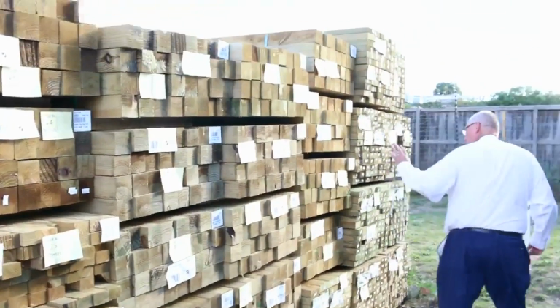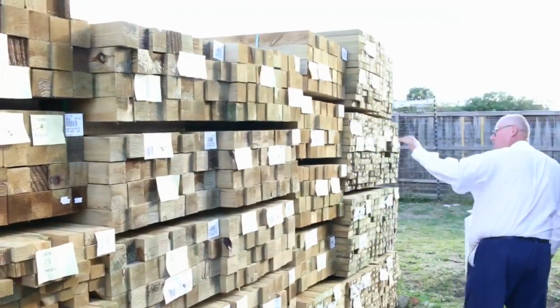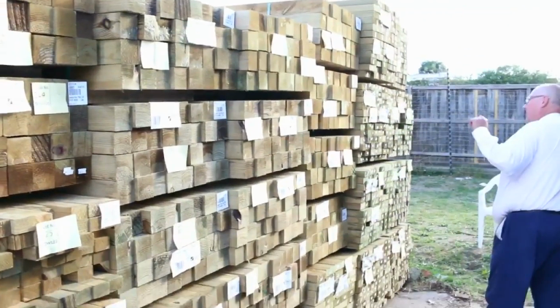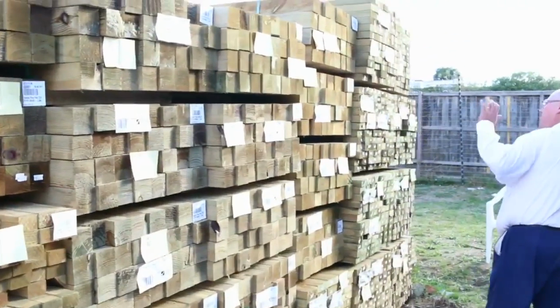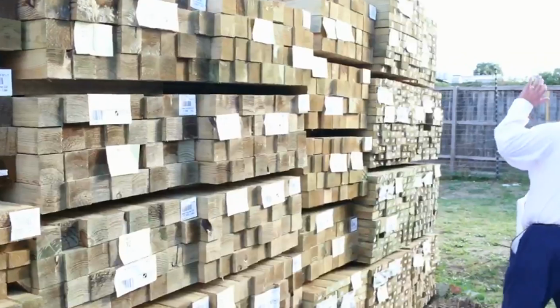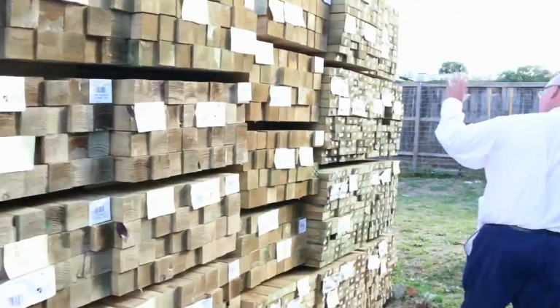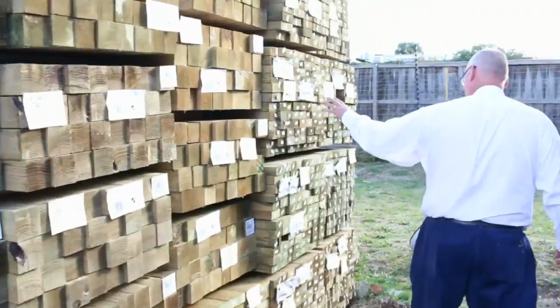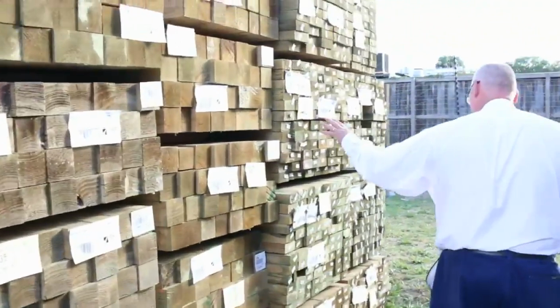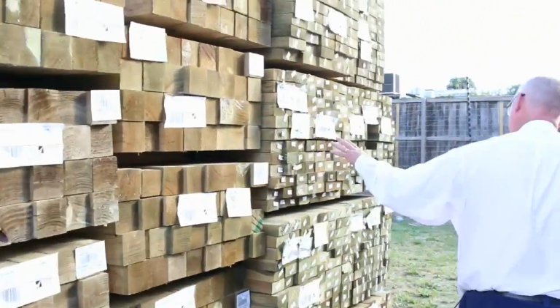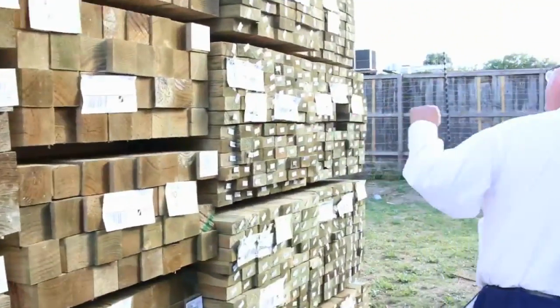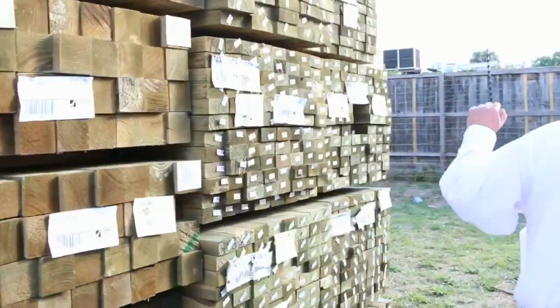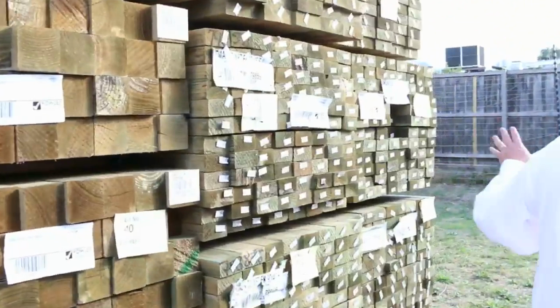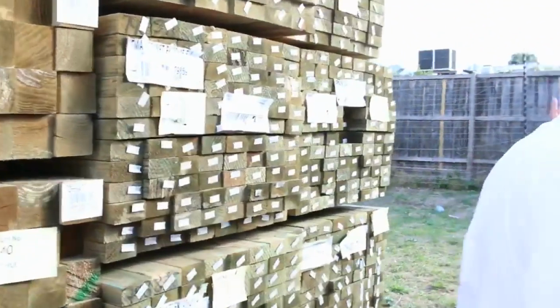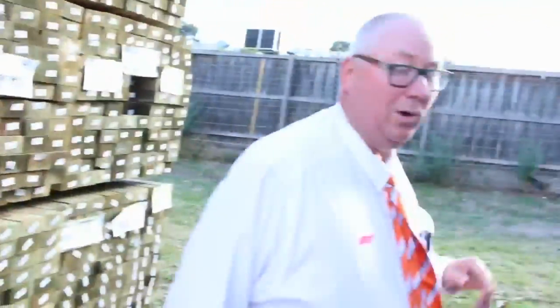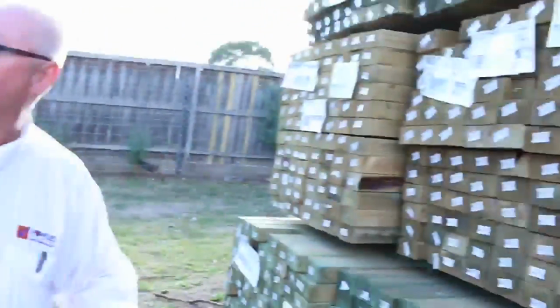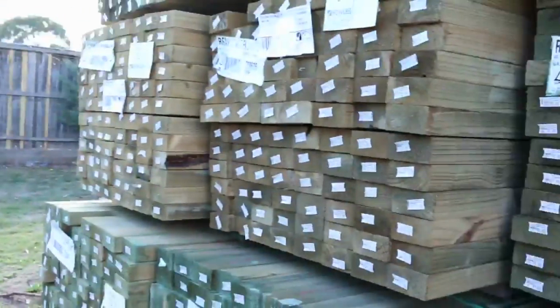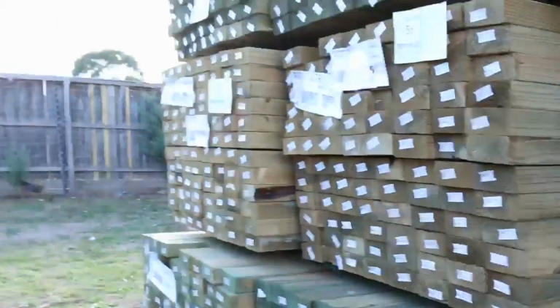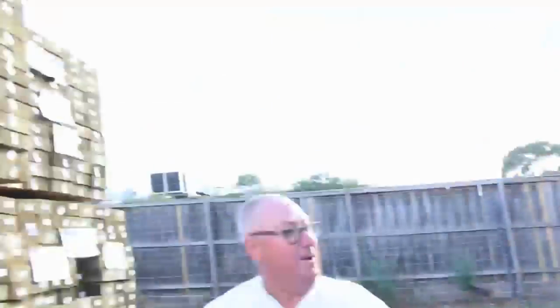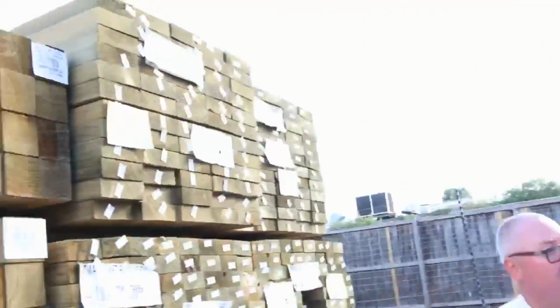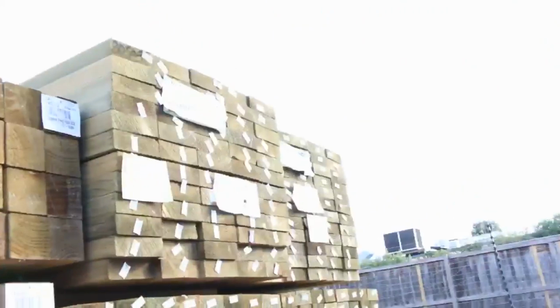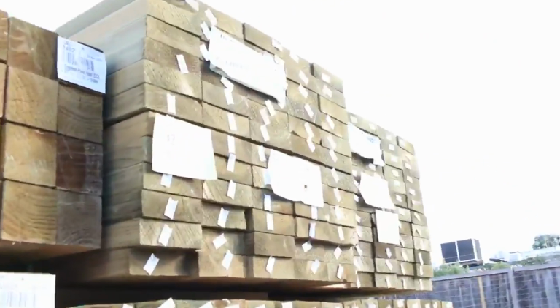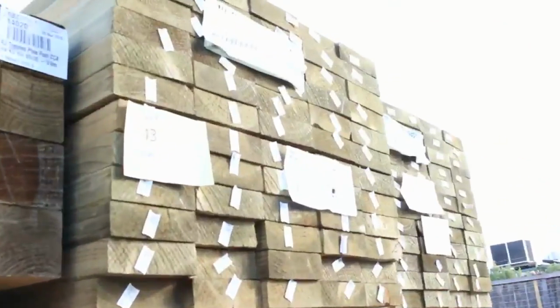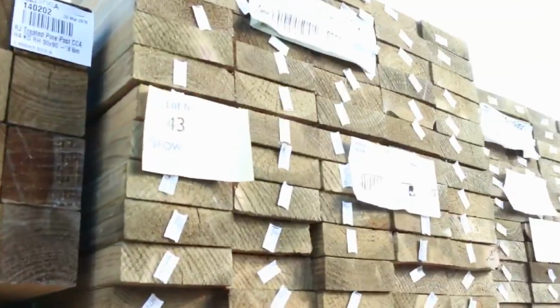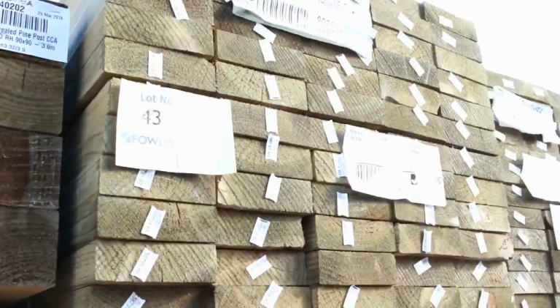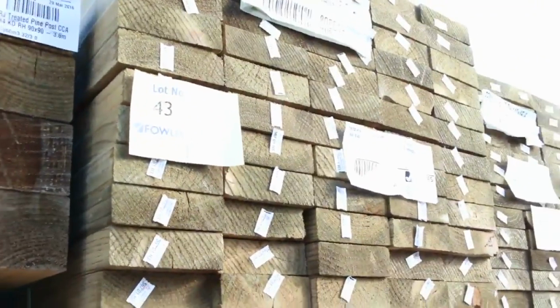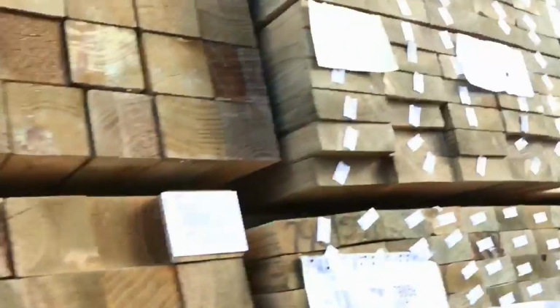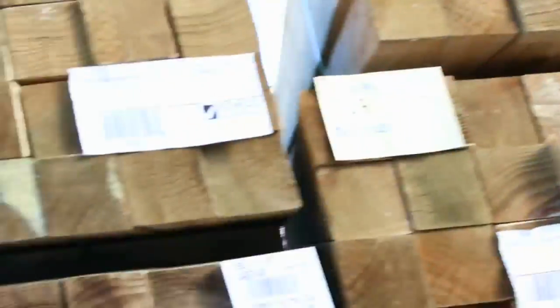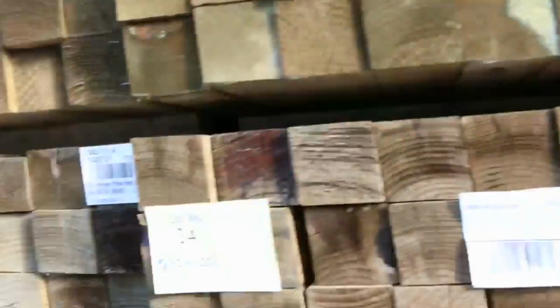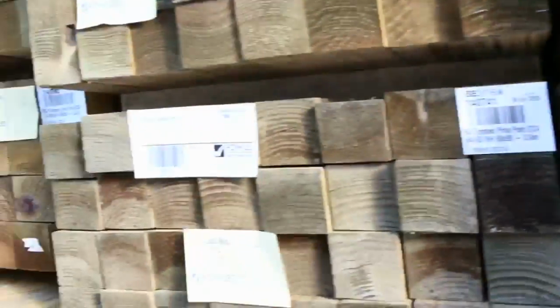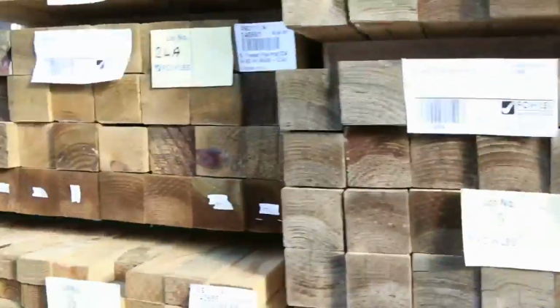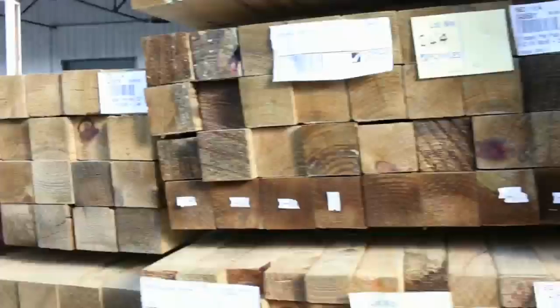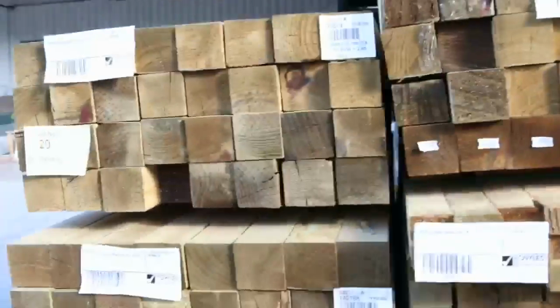In behind all those nice posts there we've got 90 by 45 treated pine and also some 140 by 45 treated pine up the top there as well. Good quantity of that there tomorrow.